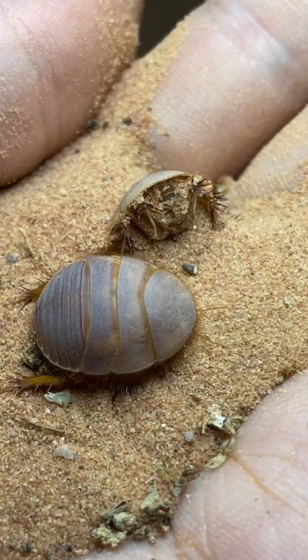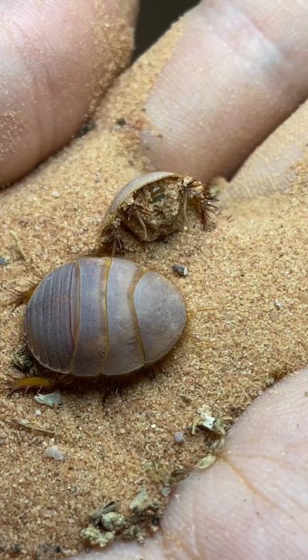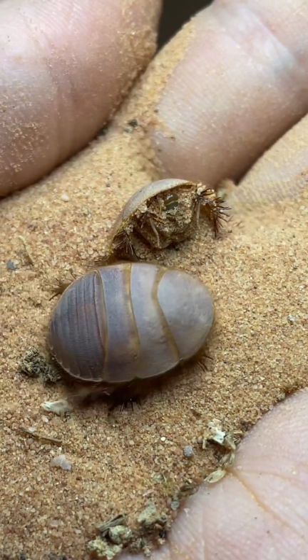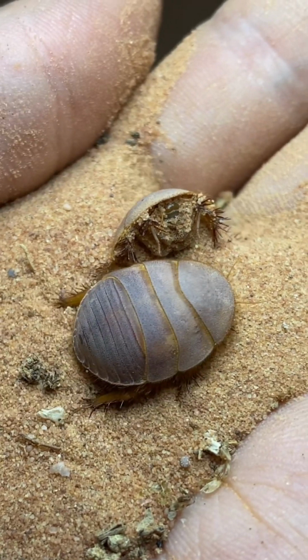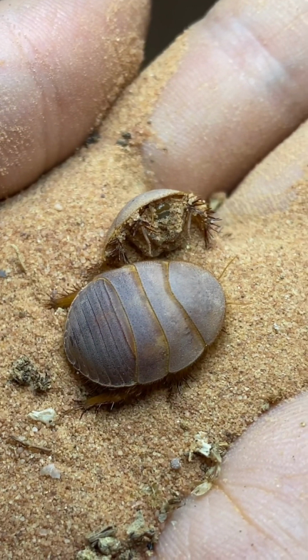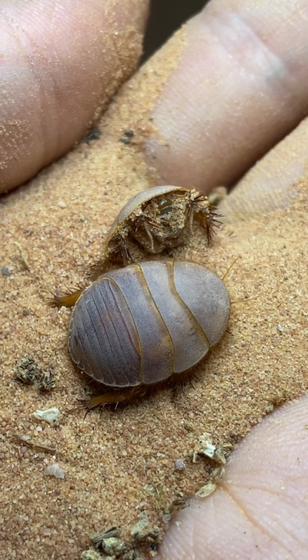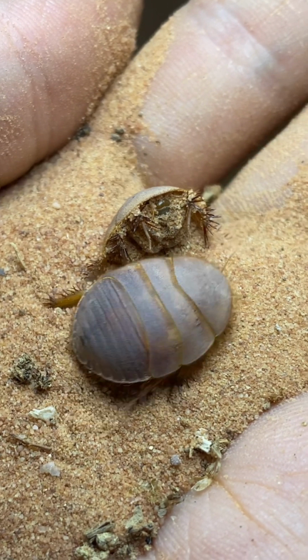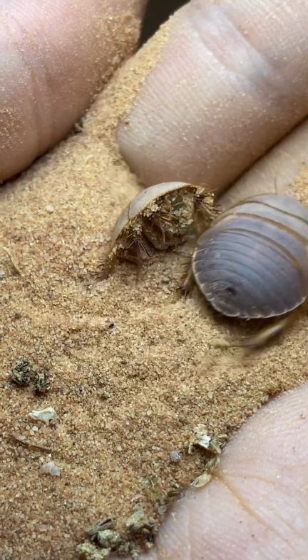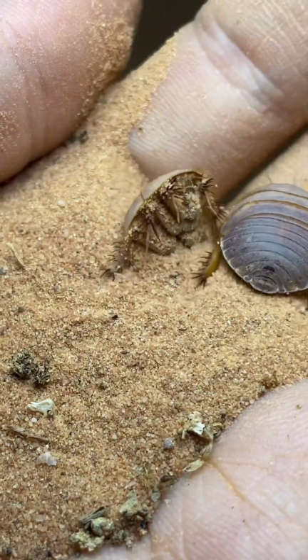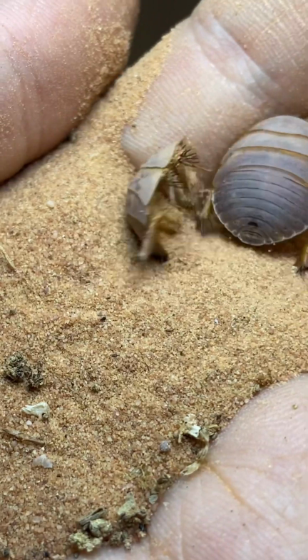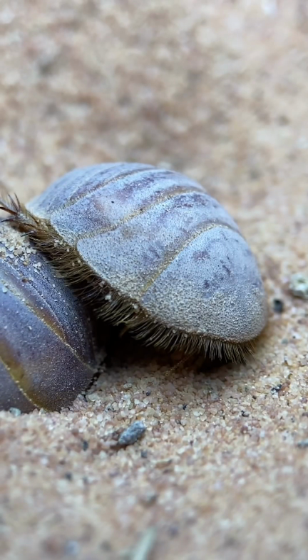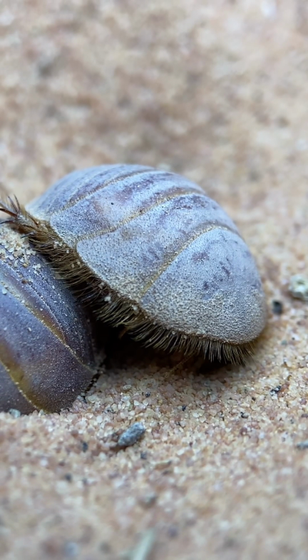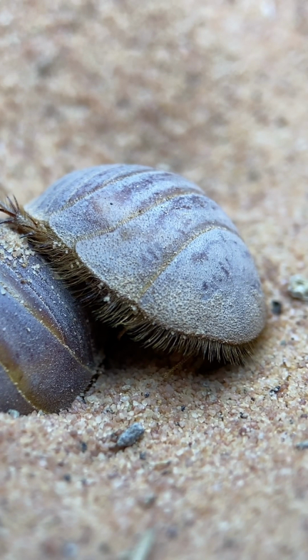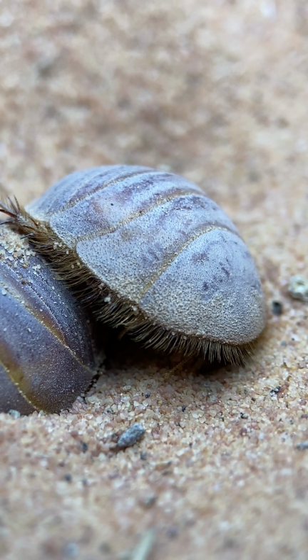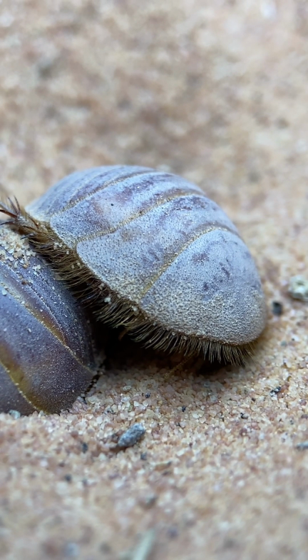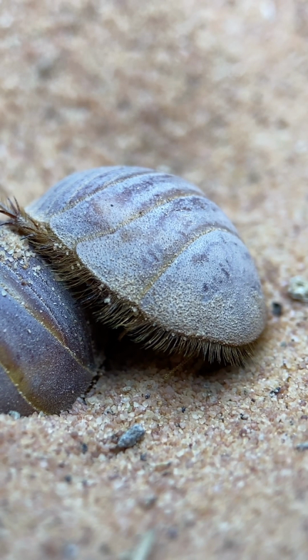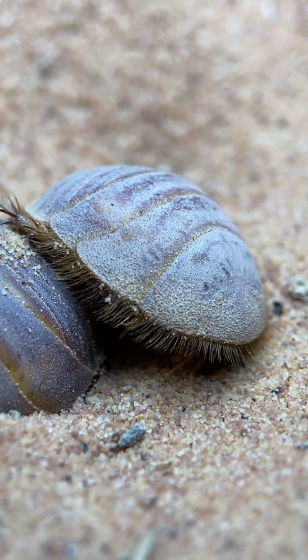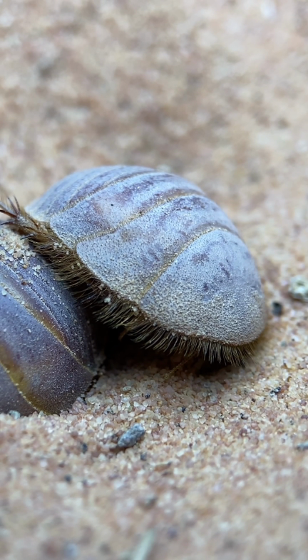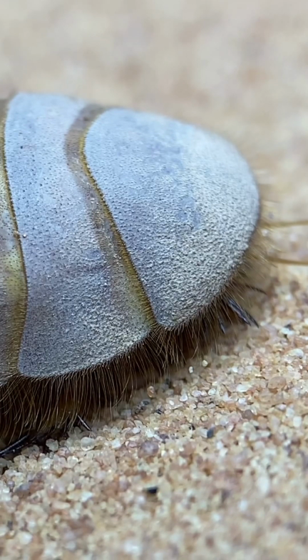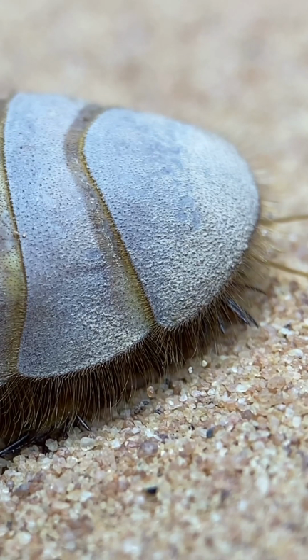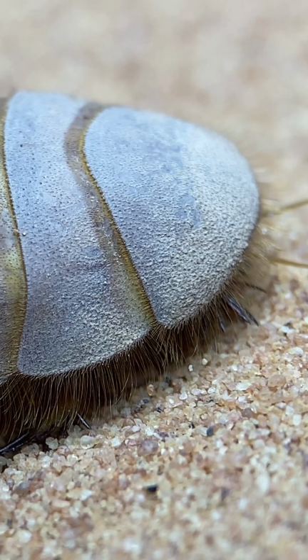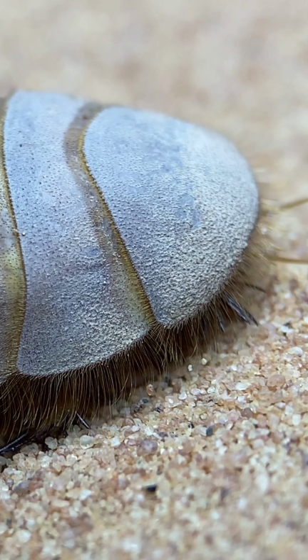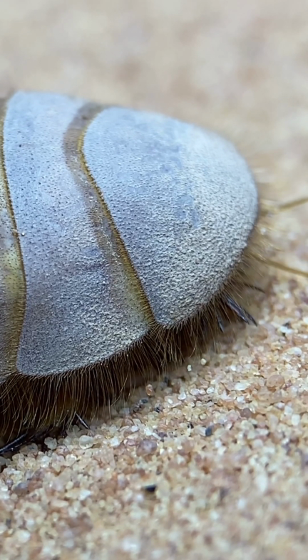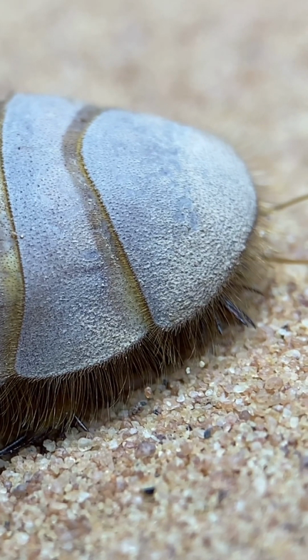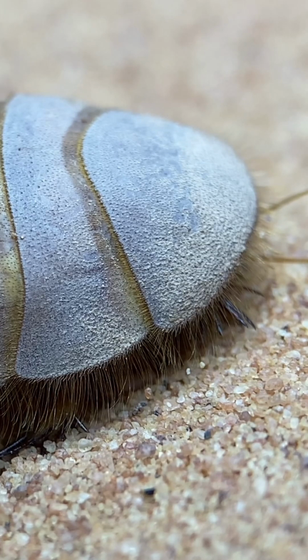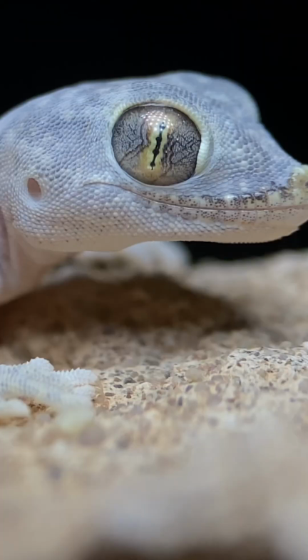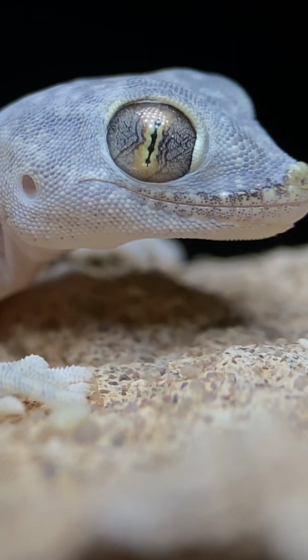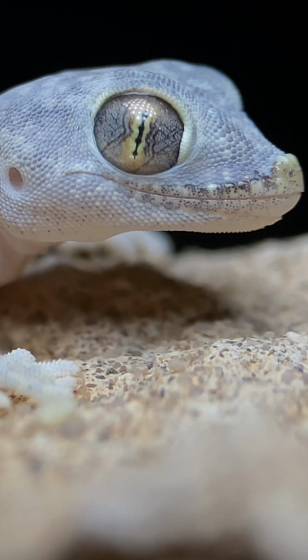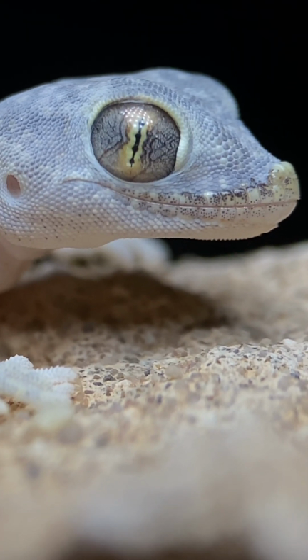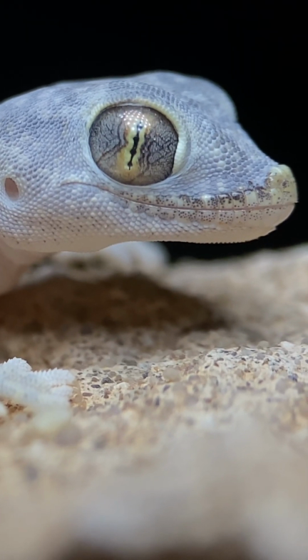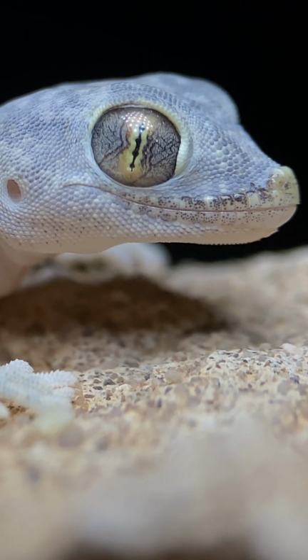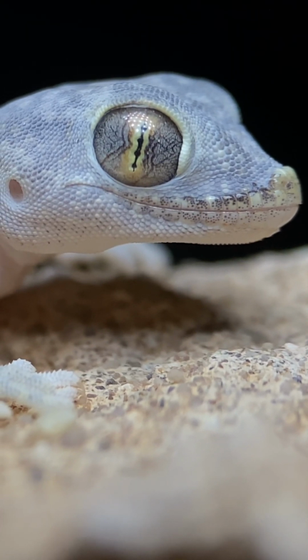Their round appearance, dusty coloration, and slightly domed shape allows them to camouflage well with their environment, as they can easily be mistaken for a pebble or an animal dropping by predators that hunt by sight.